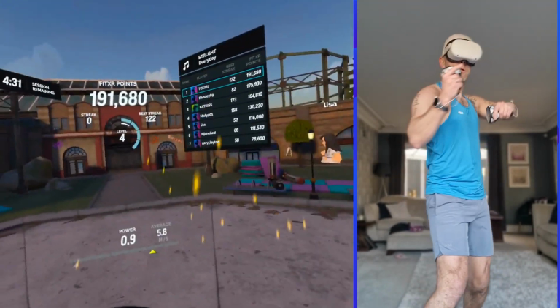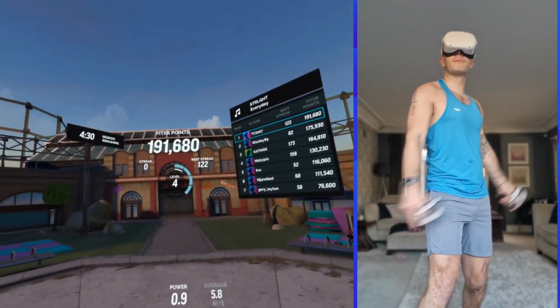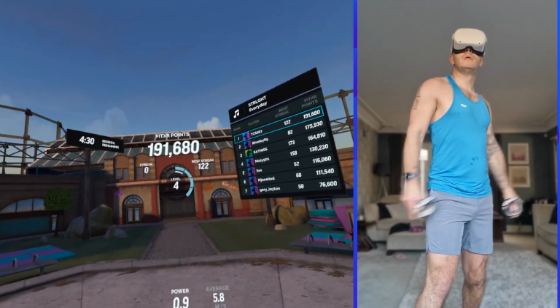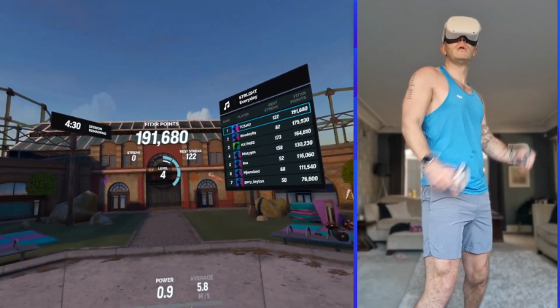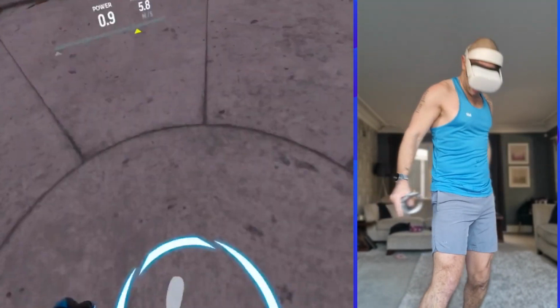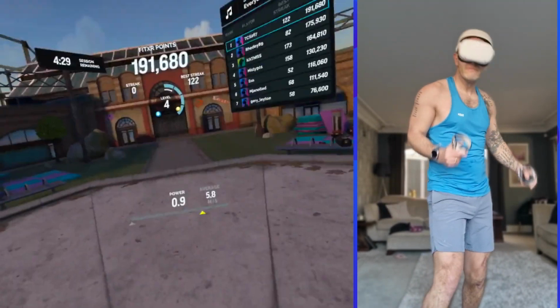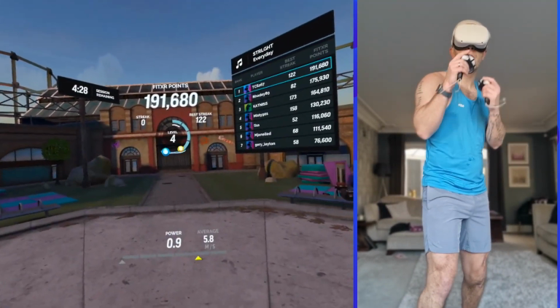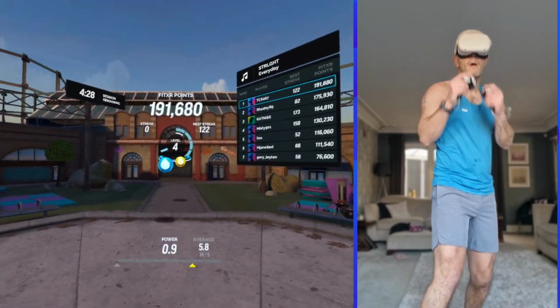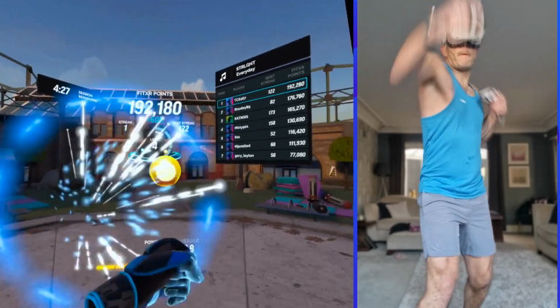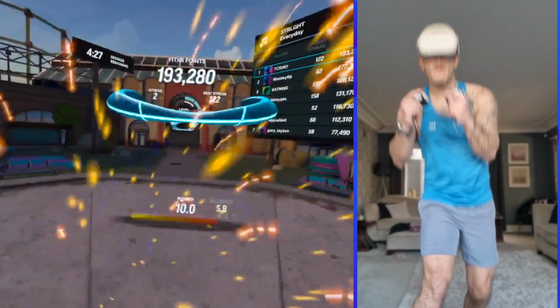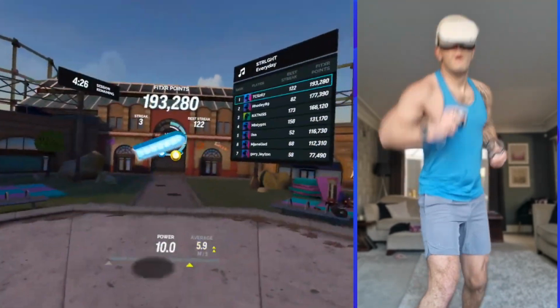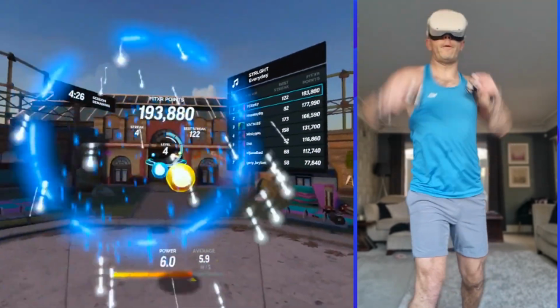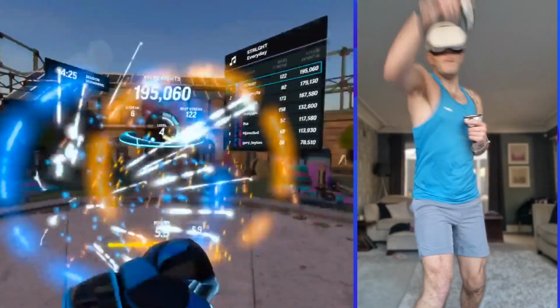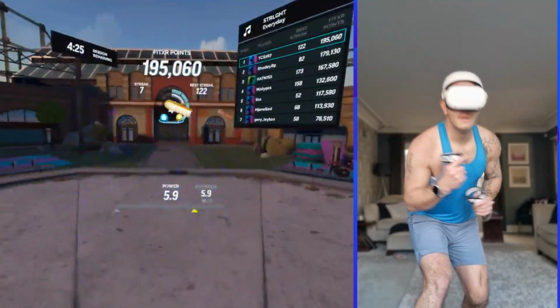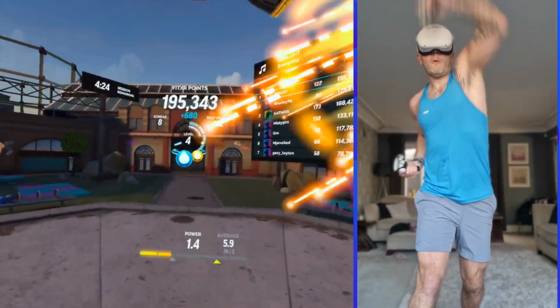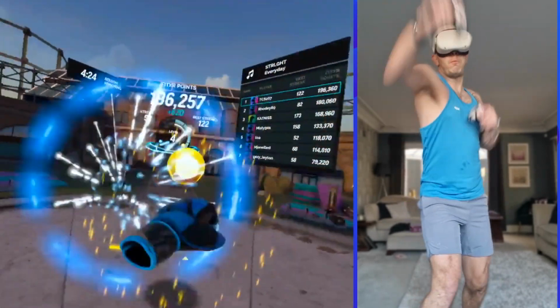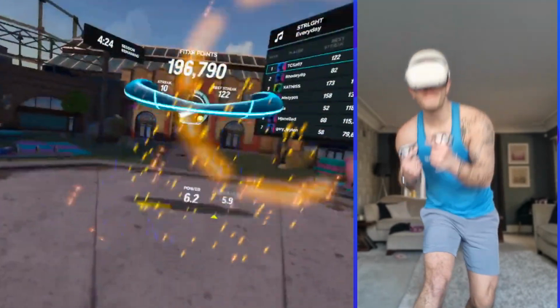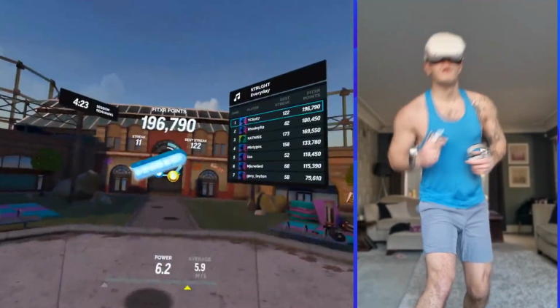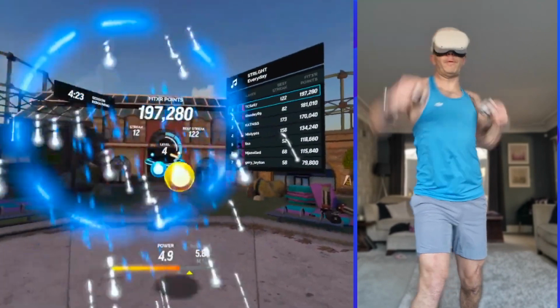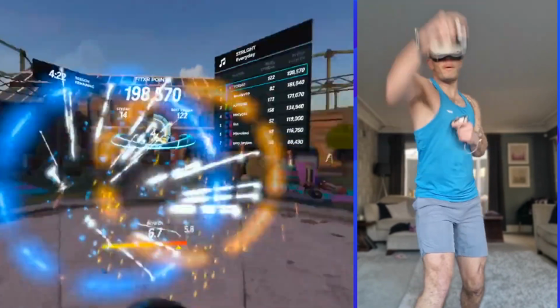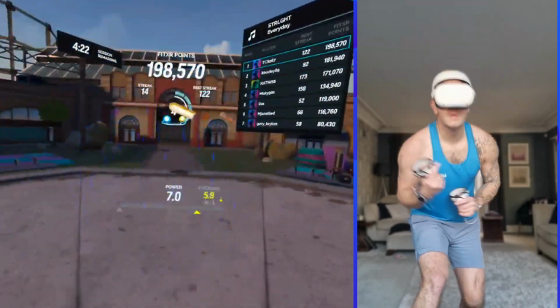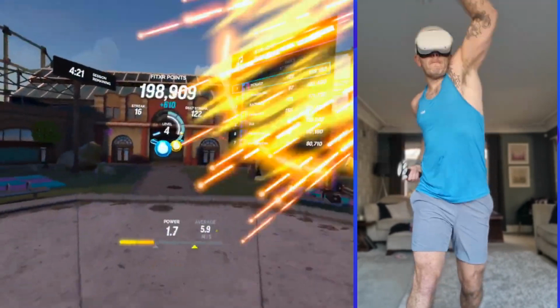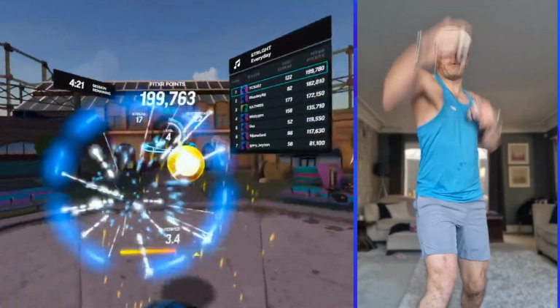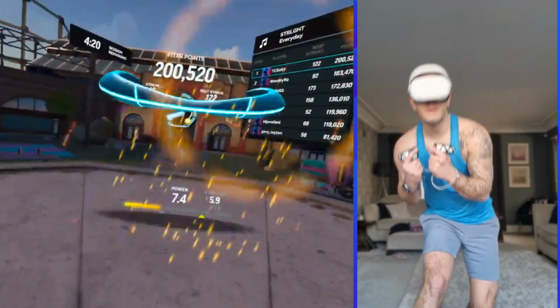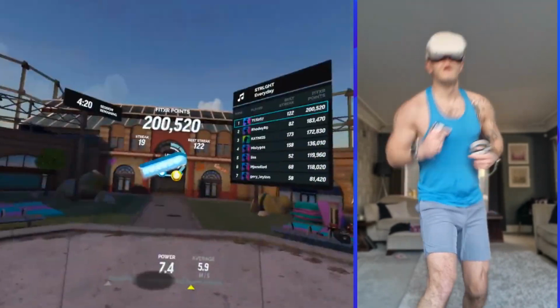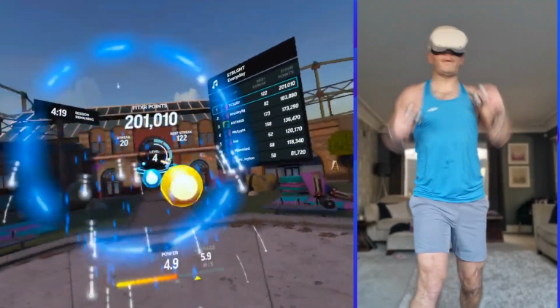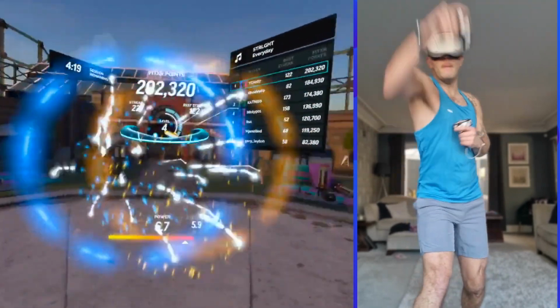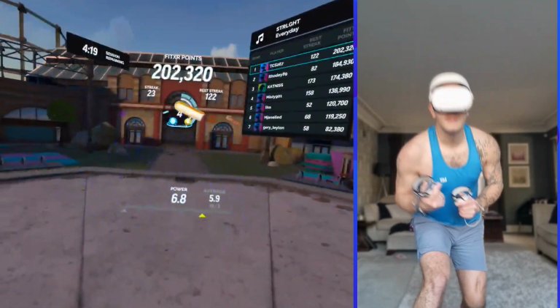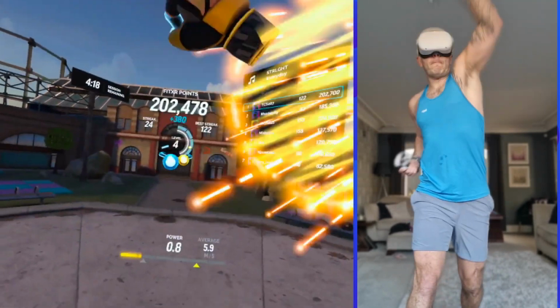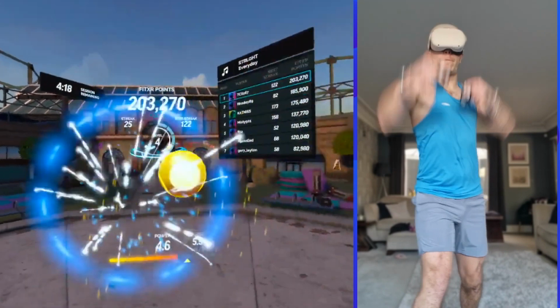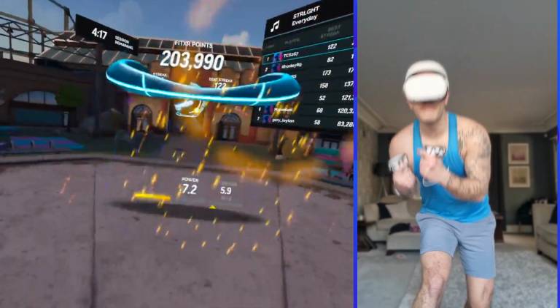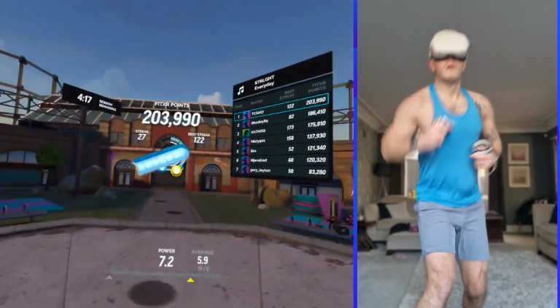Combo change incoming: jab, cross, duck, high block. Nail those two straights and it feels great, right? Way to apply the learnings from that earlier drill.